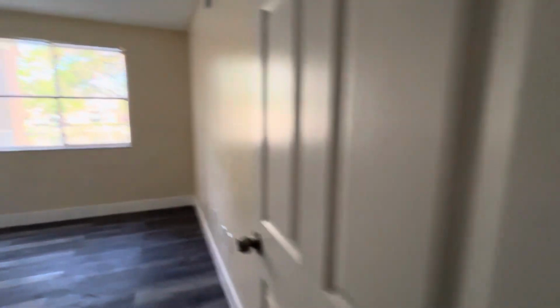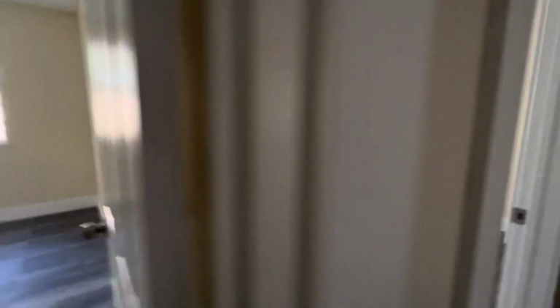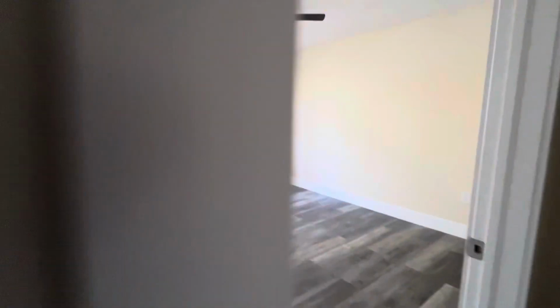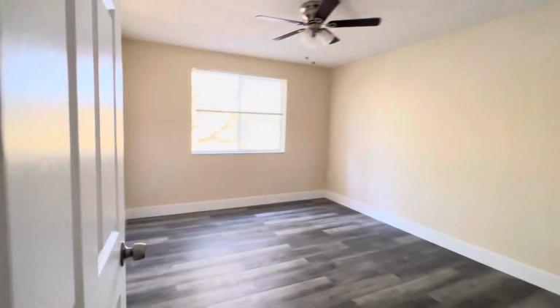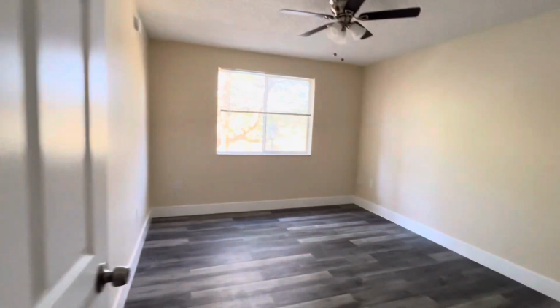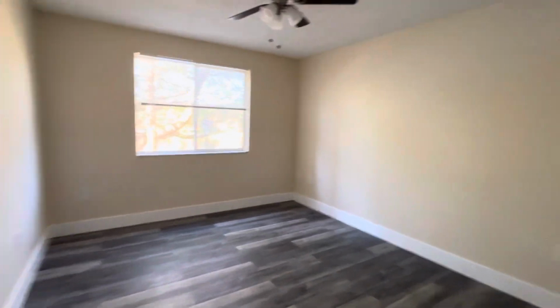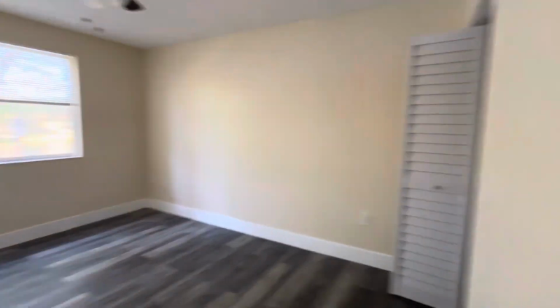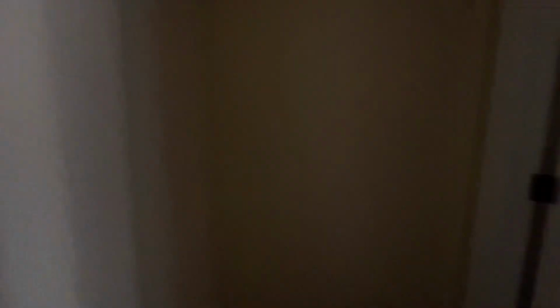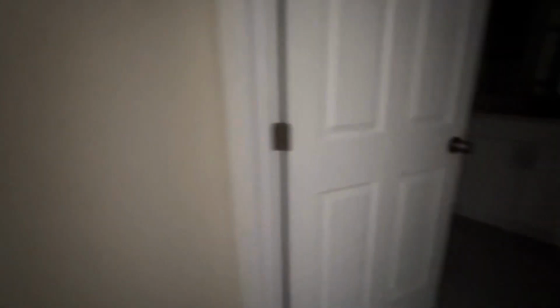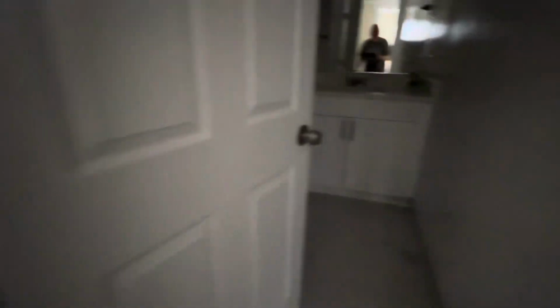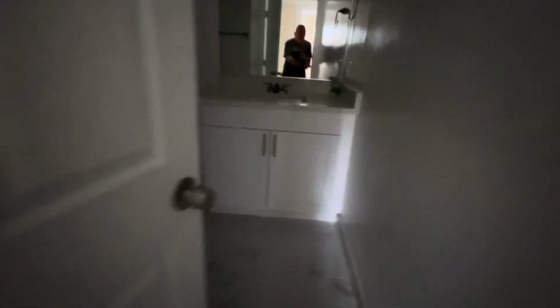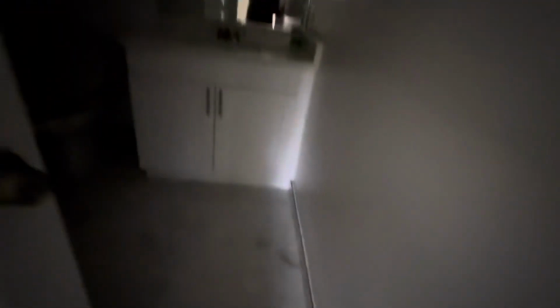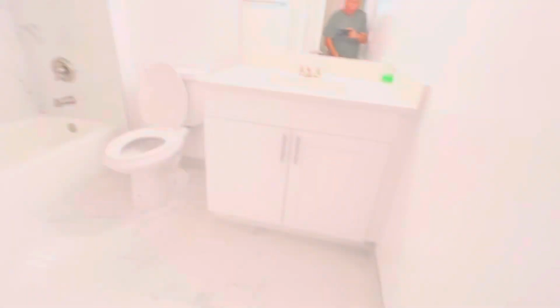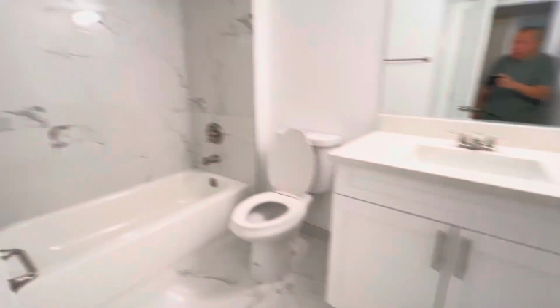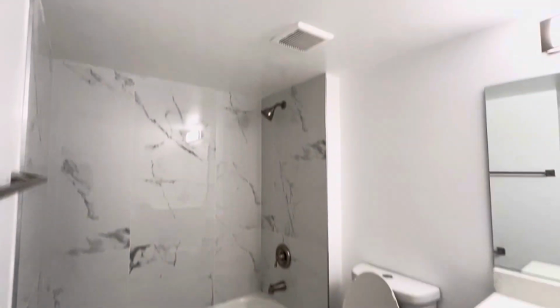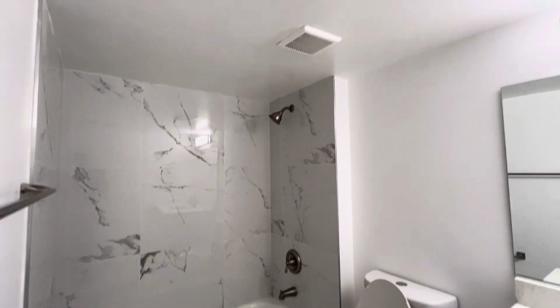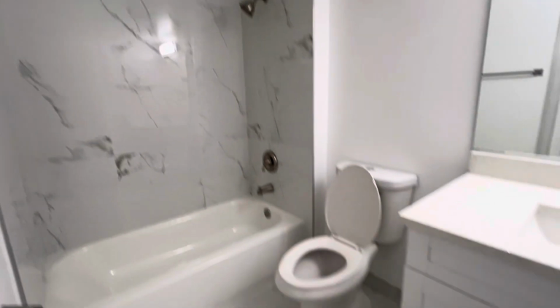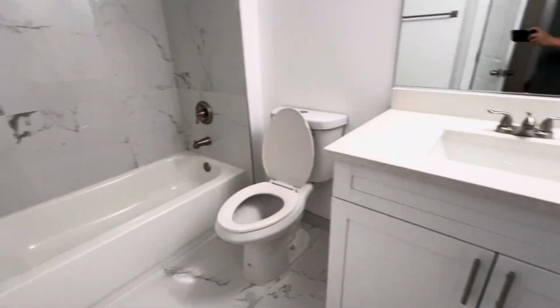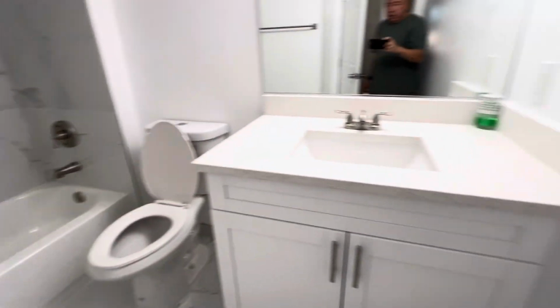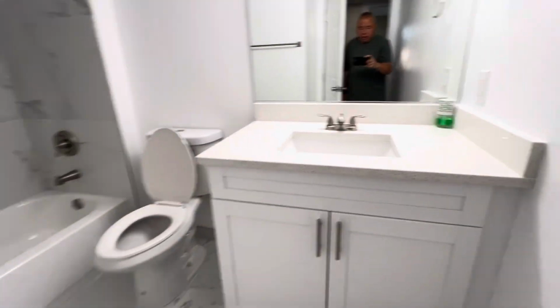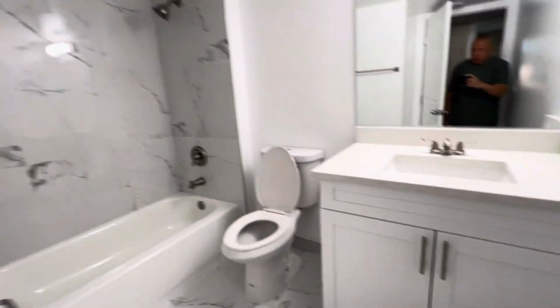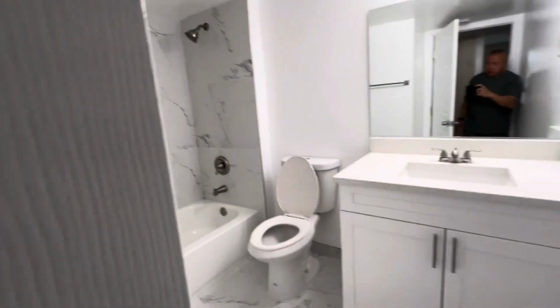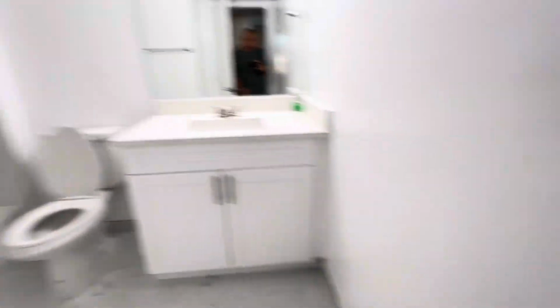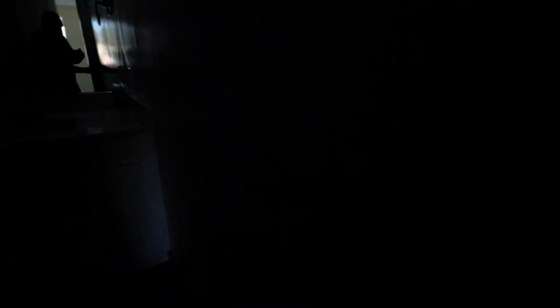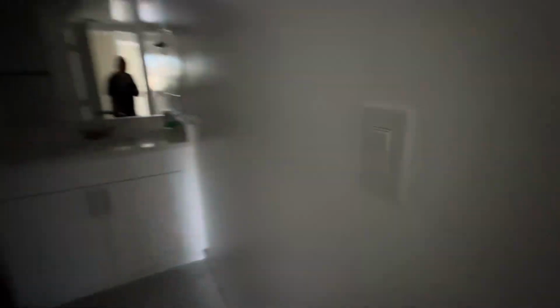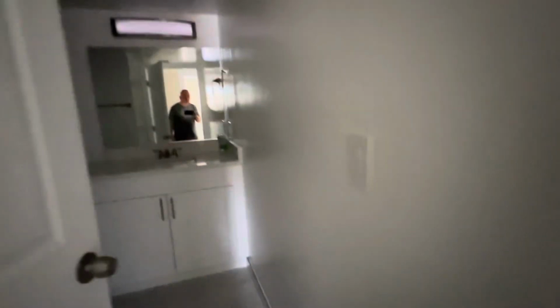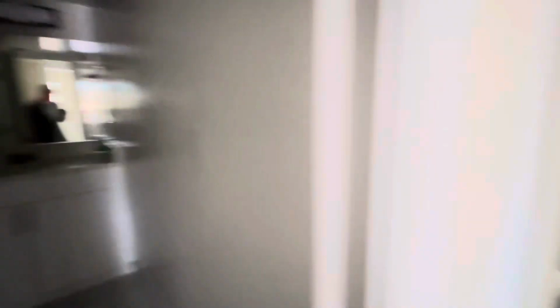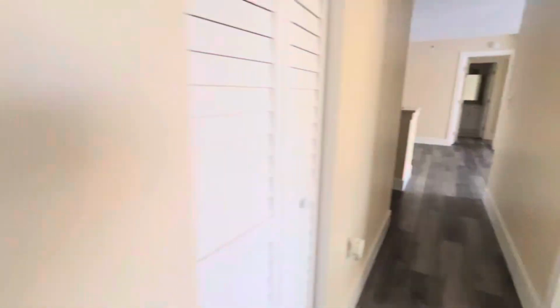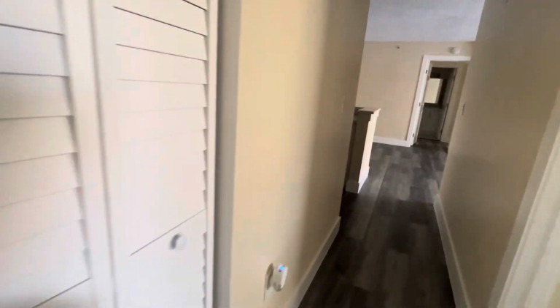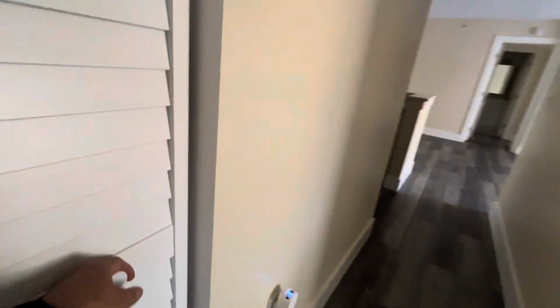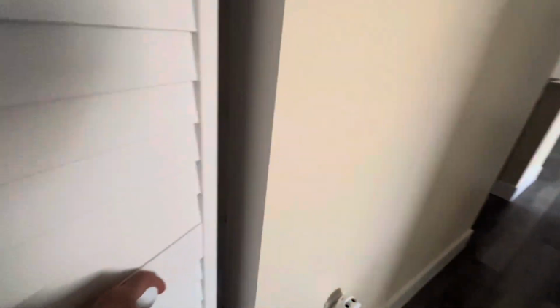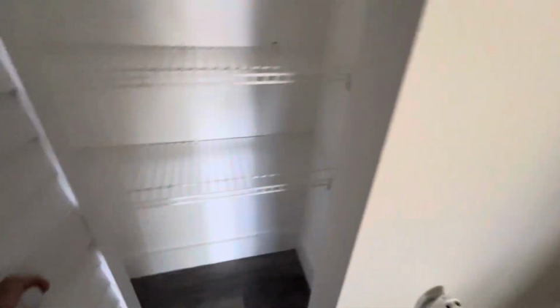Bedroom. Adjacent to the bedroom is the rear bath — shower, toilet, sink. This is the hallway closet.